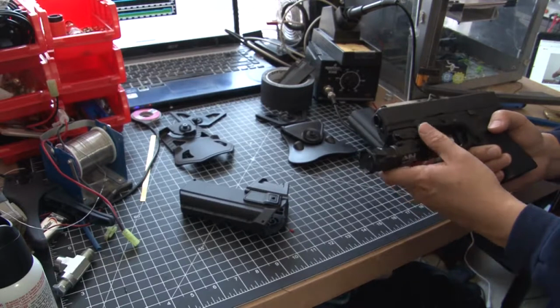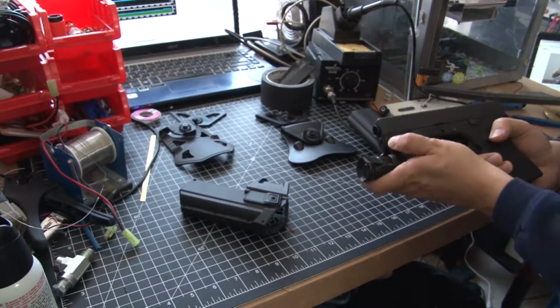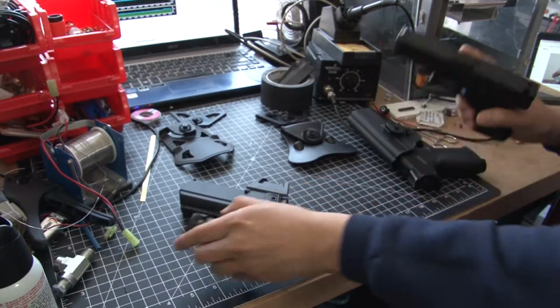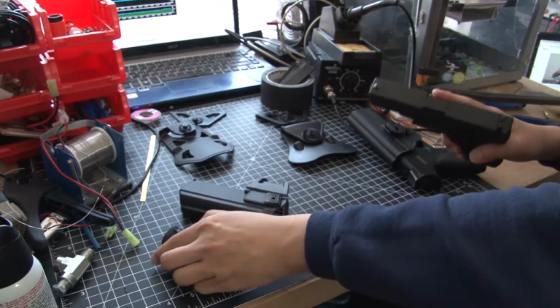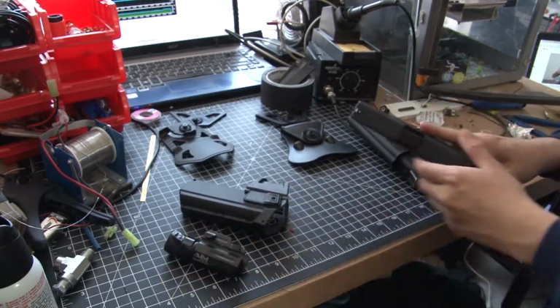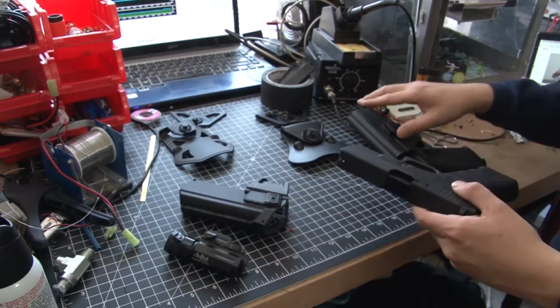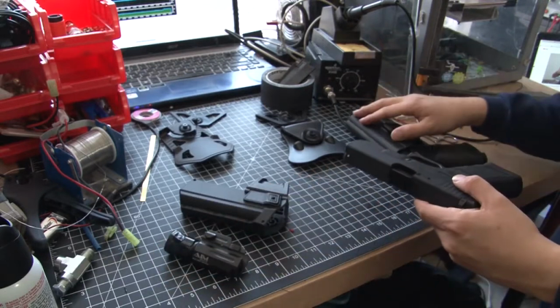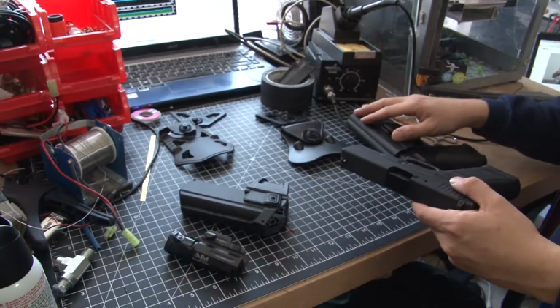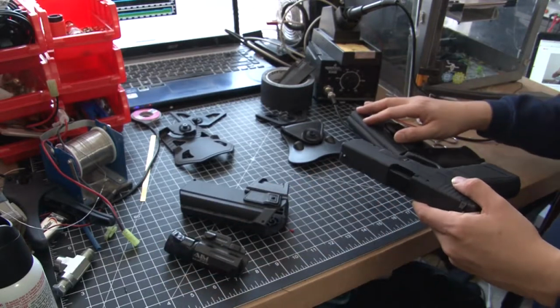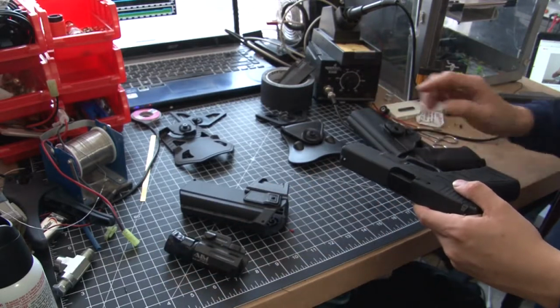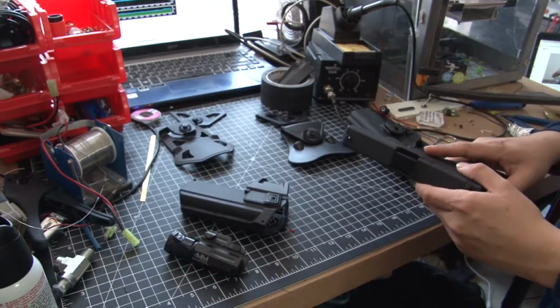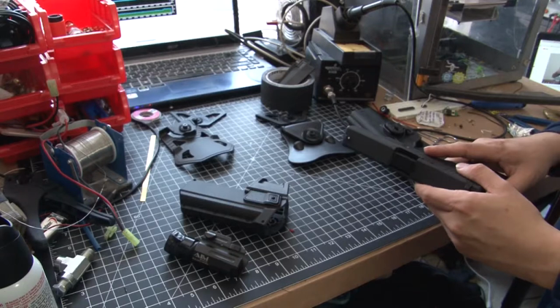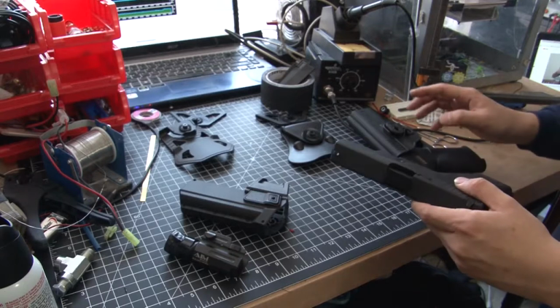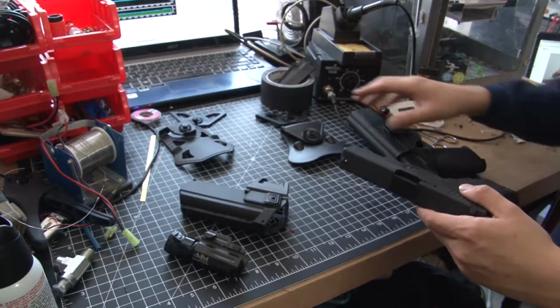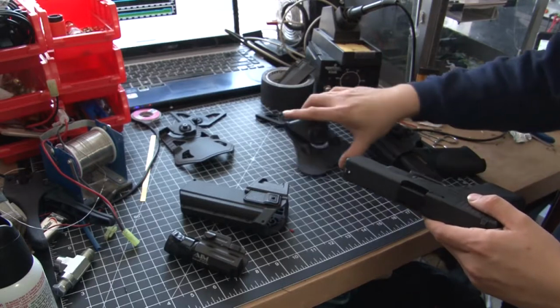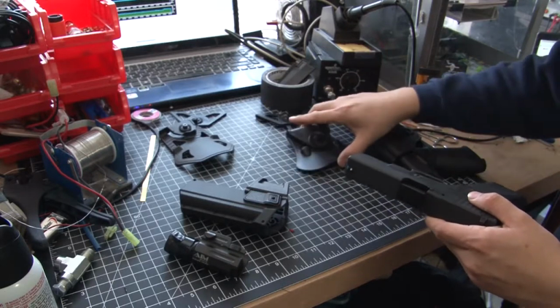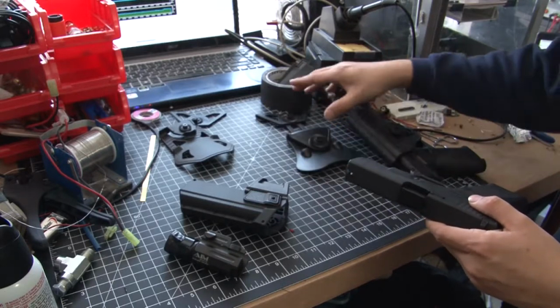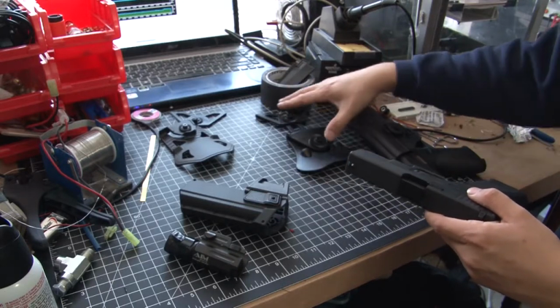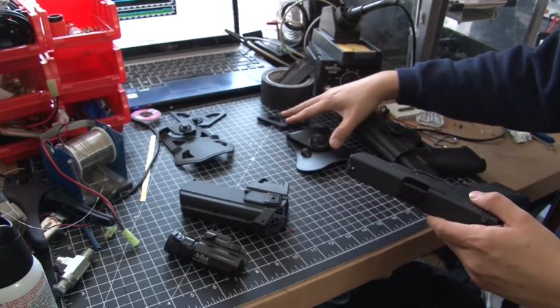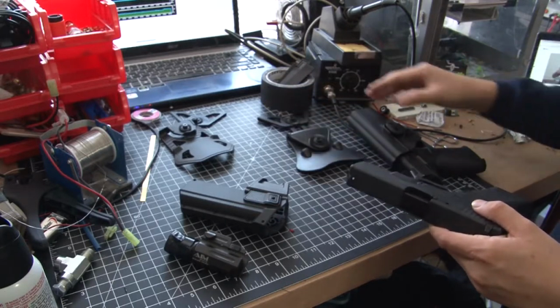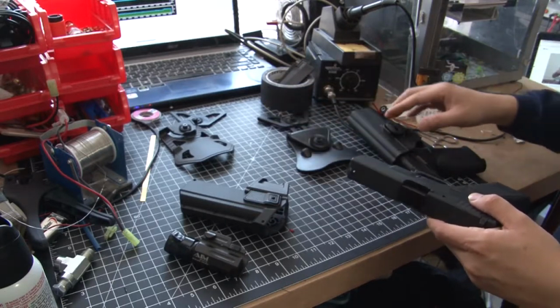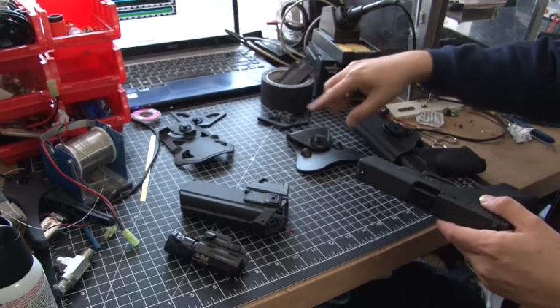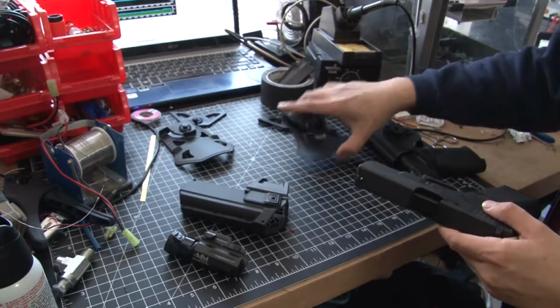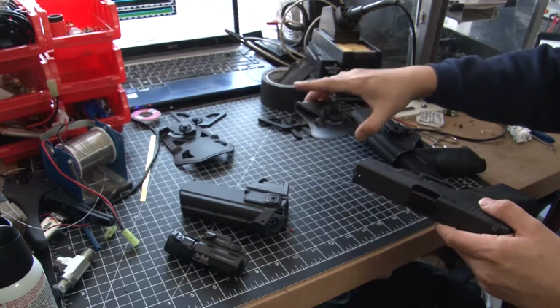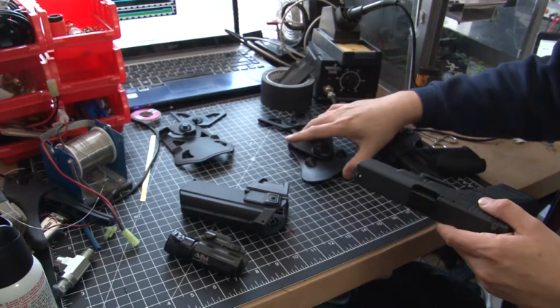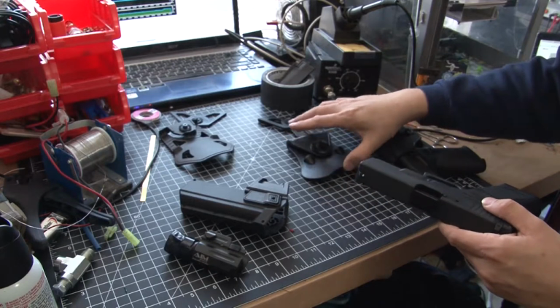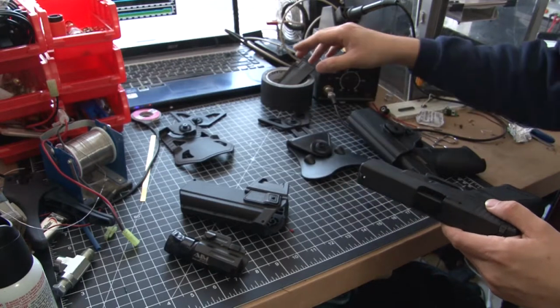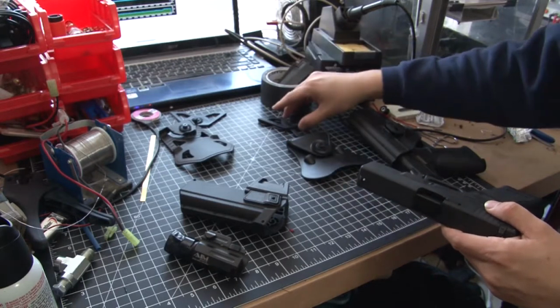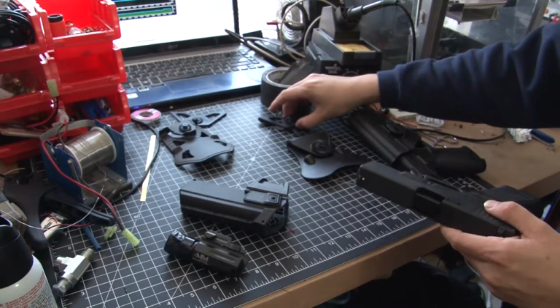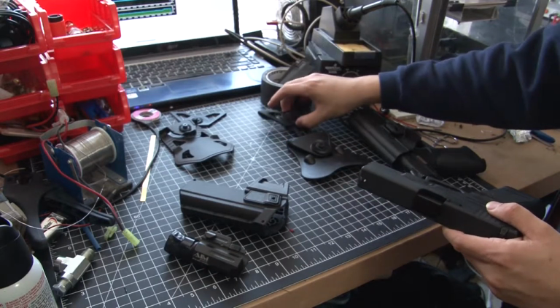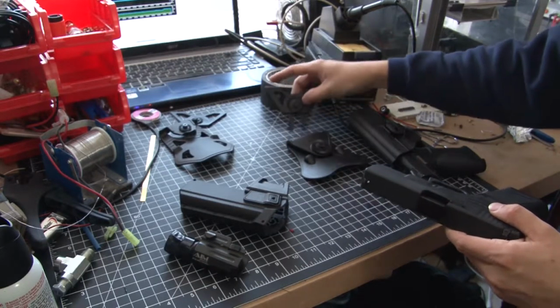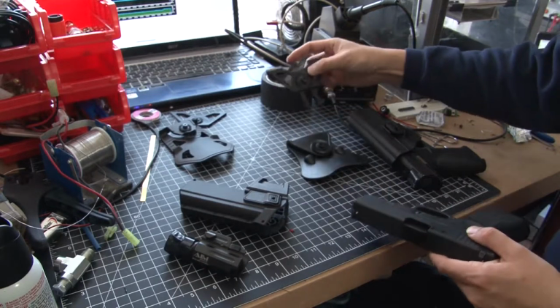The only problem is that the Gen 4 Glock does not fit into a Sci-Tac Glock holster, which is really annoying because I've already invested in their system. They have a belt holster paddle that's packaged by default as well as a MOLLE attachment.